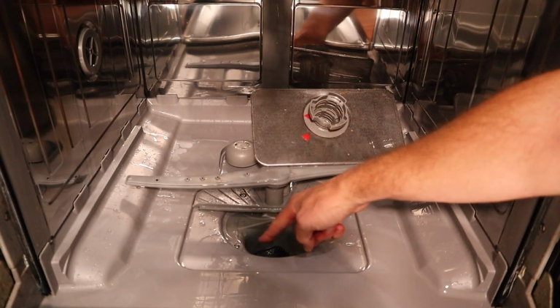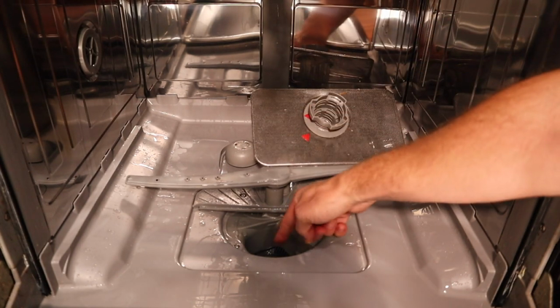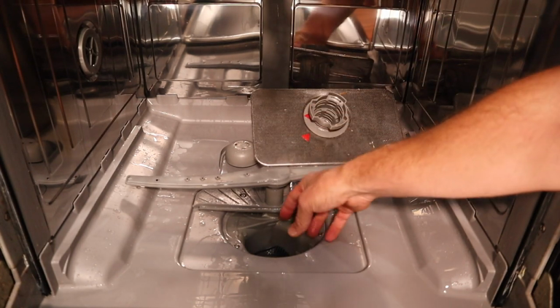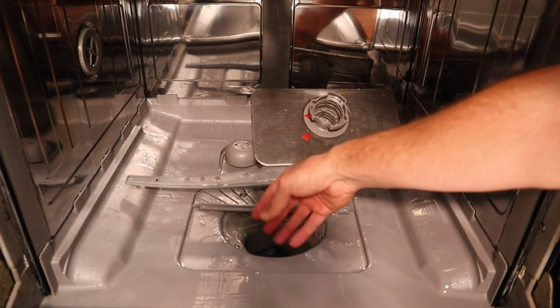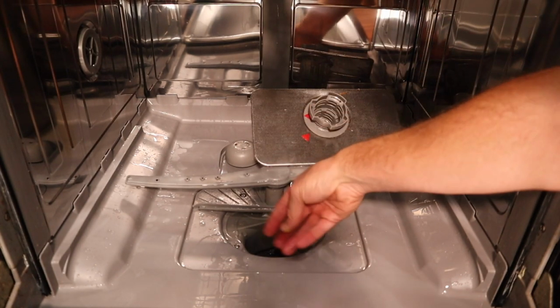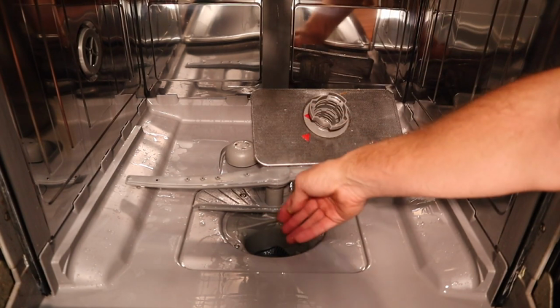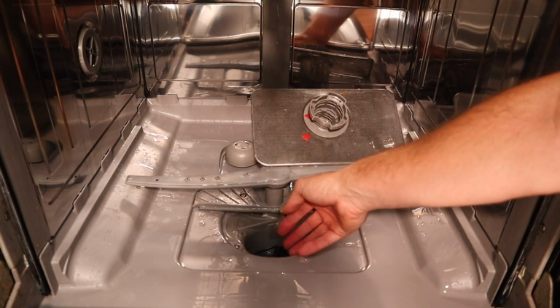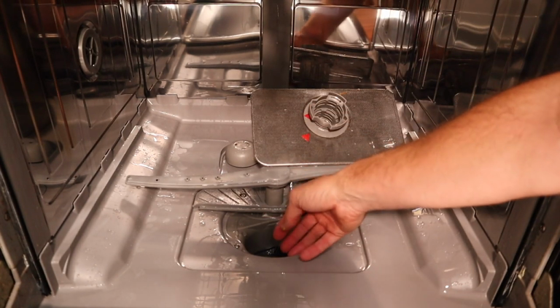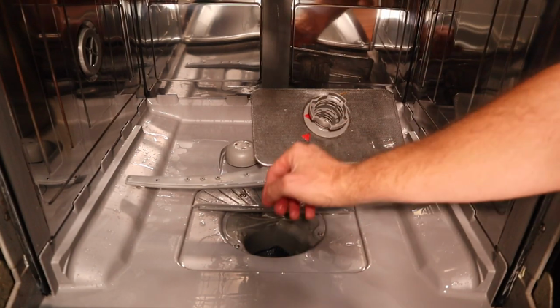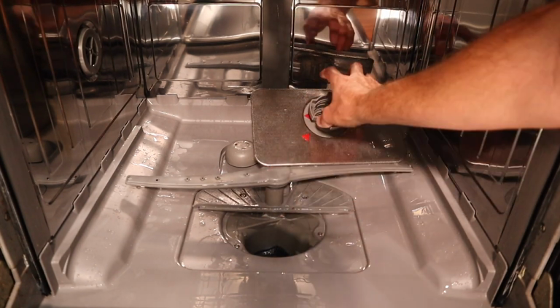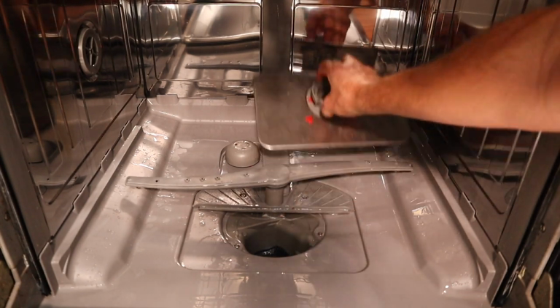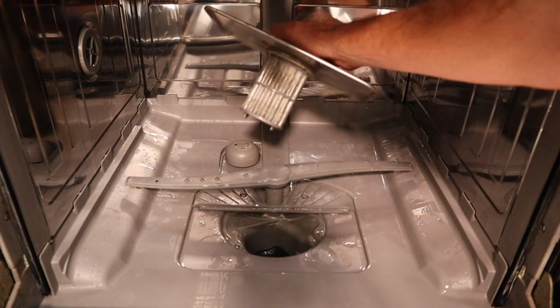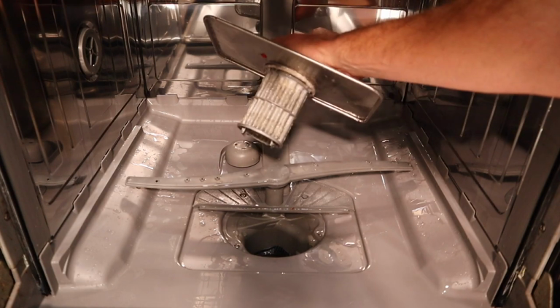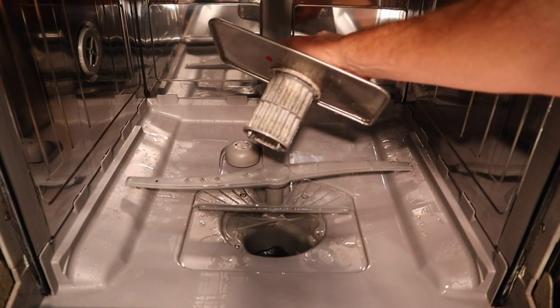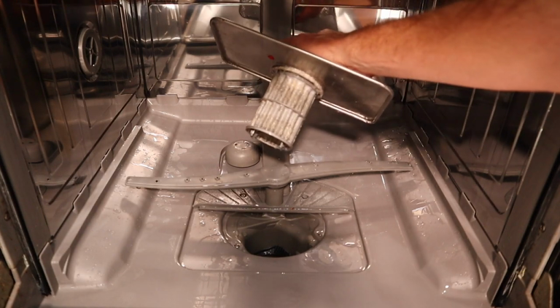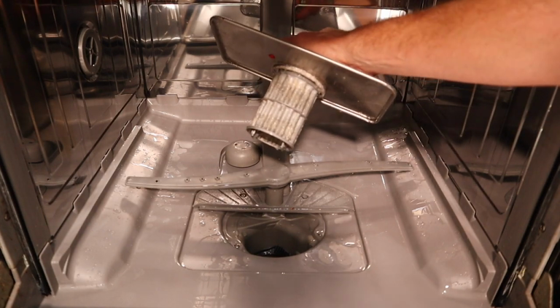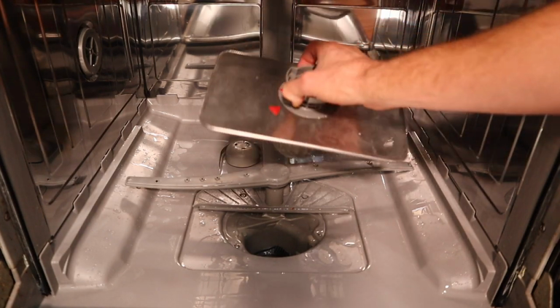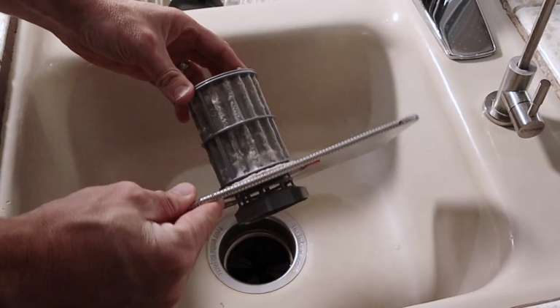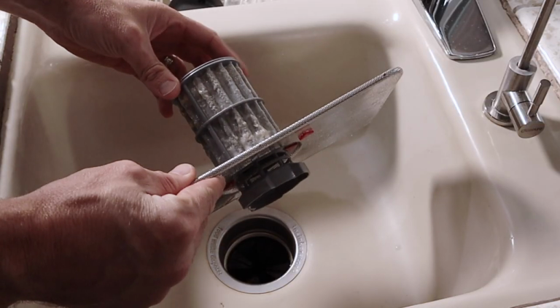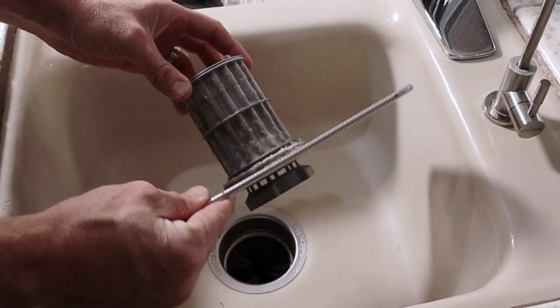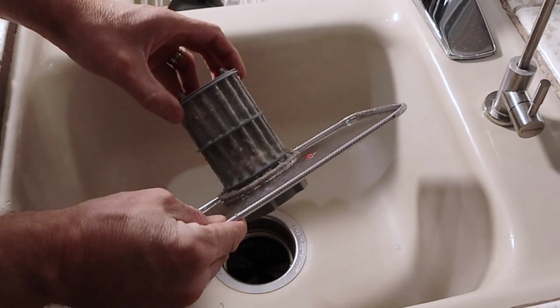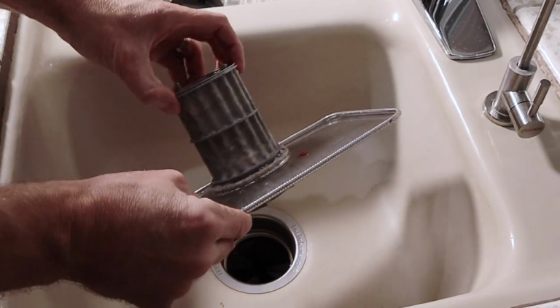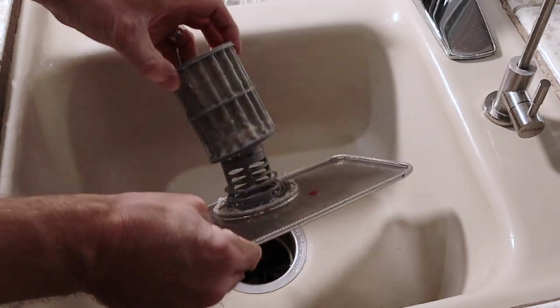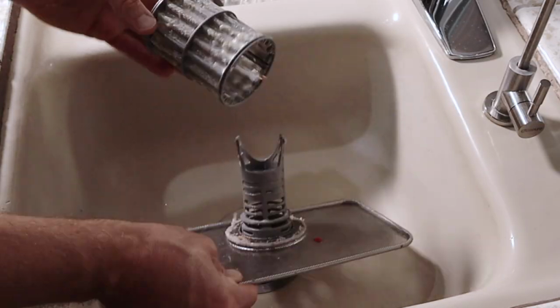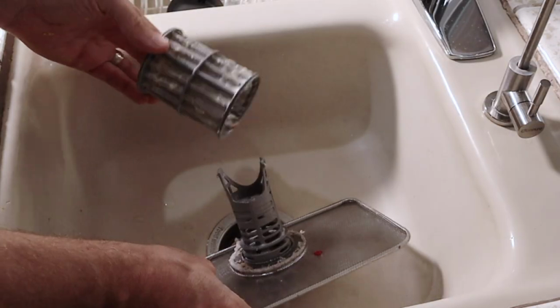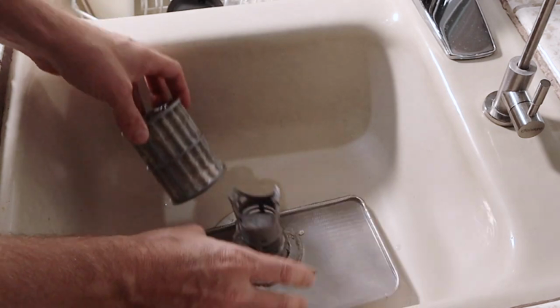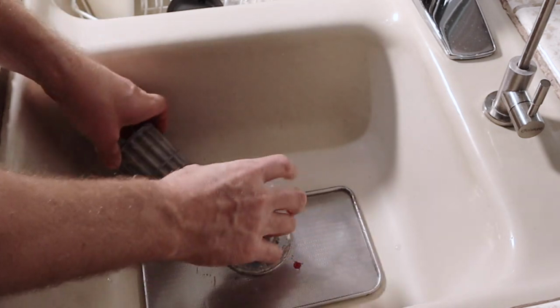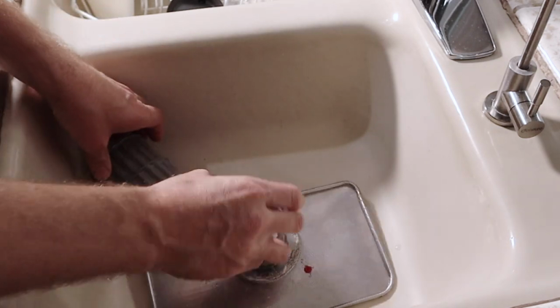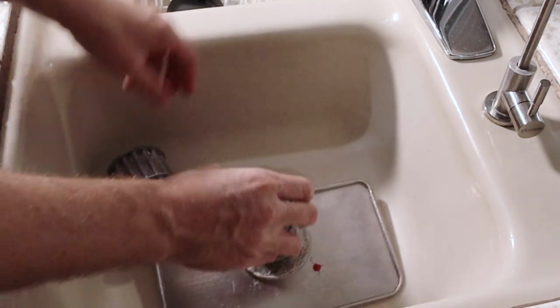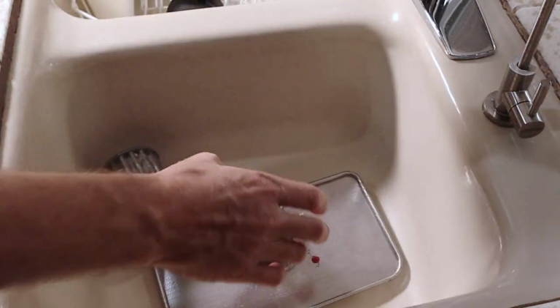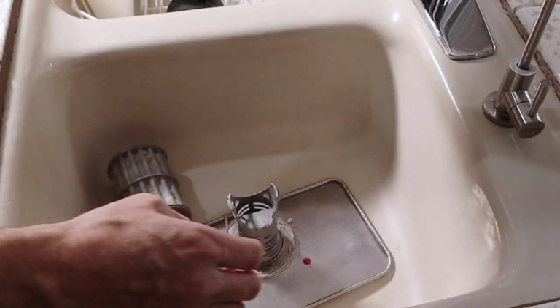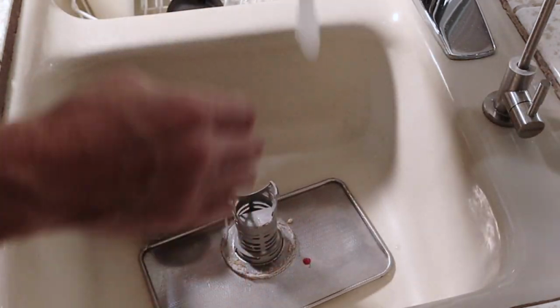If there is stuff down in here you're going to want to clean any of that gunk out, and then we're going to move to the sink to take care of this filter. And this is kind of what I was talking about — this is pretty gross. It's not awful, but you want to get all this stuff off.